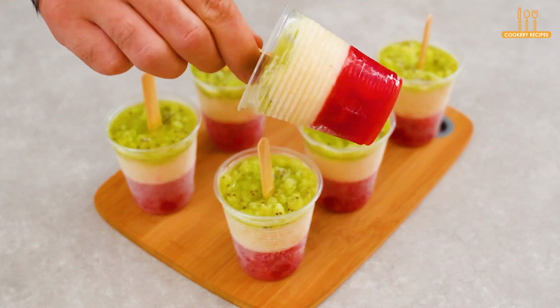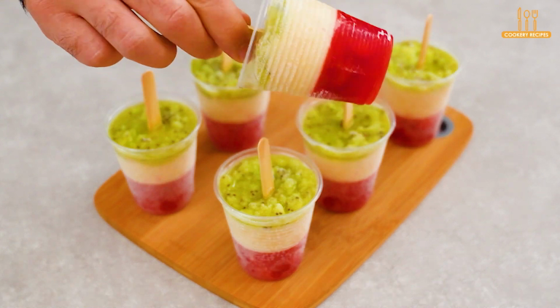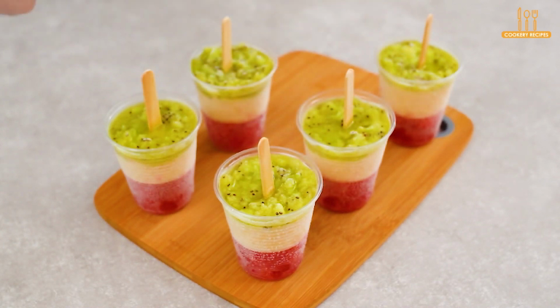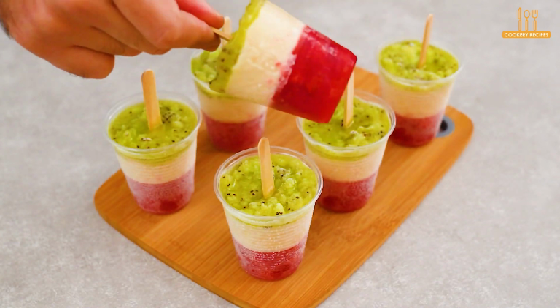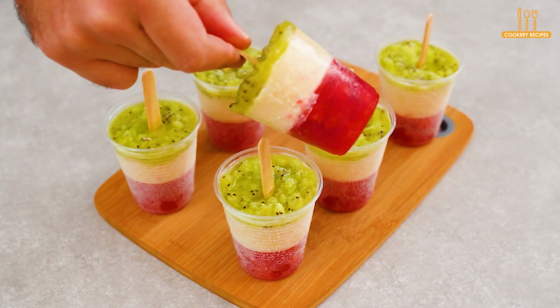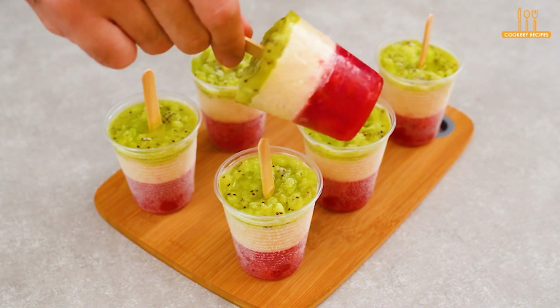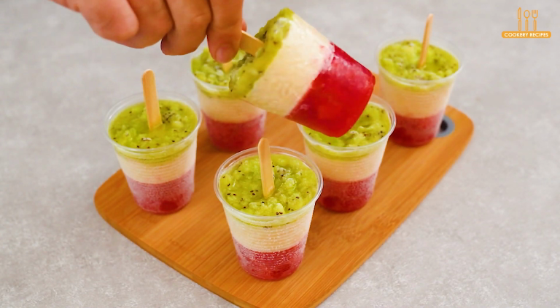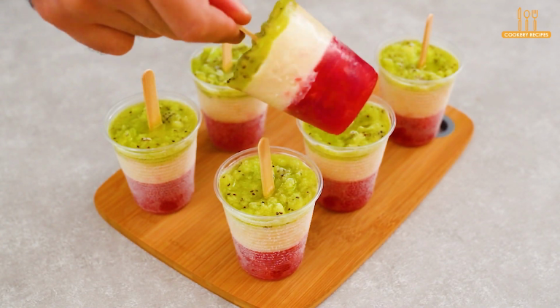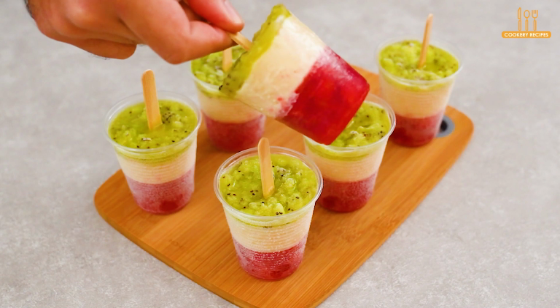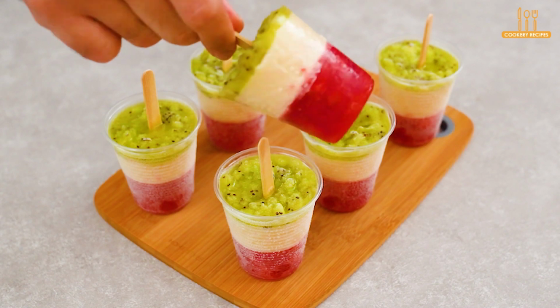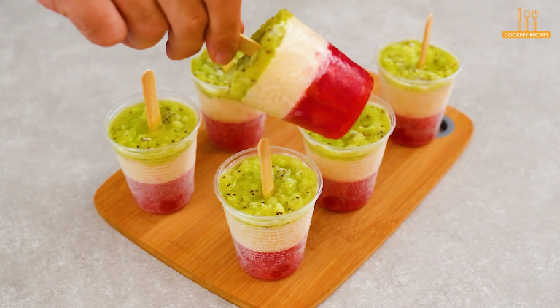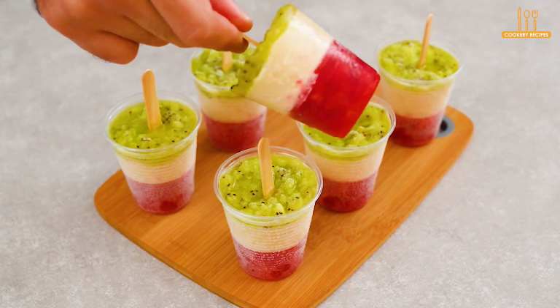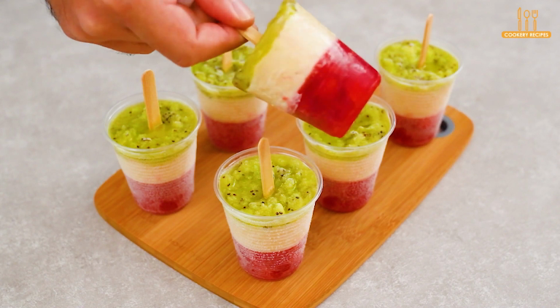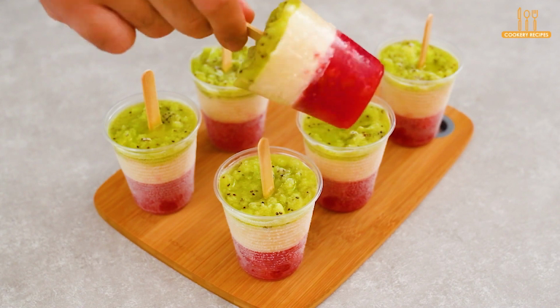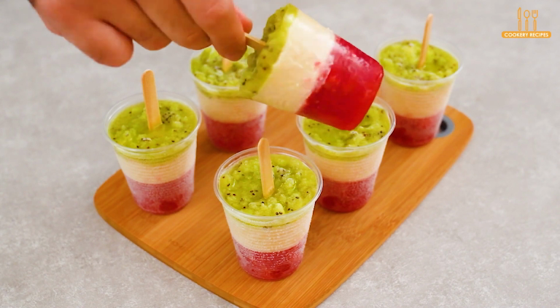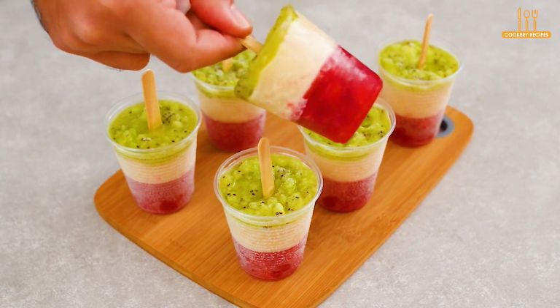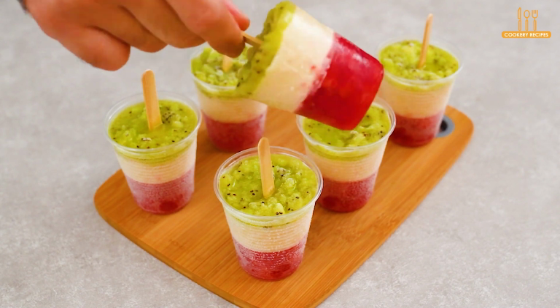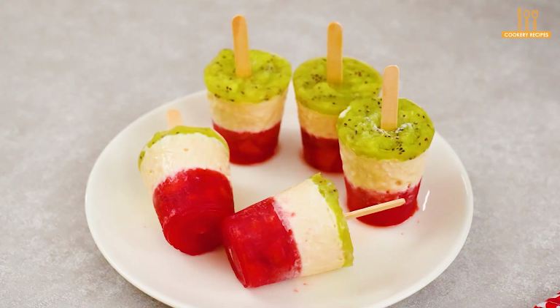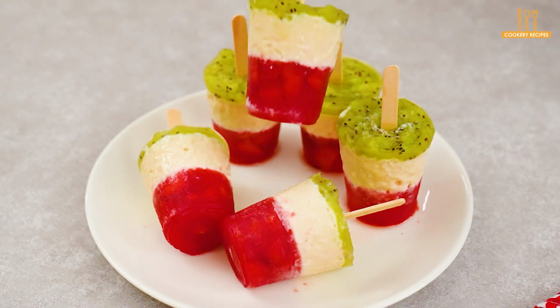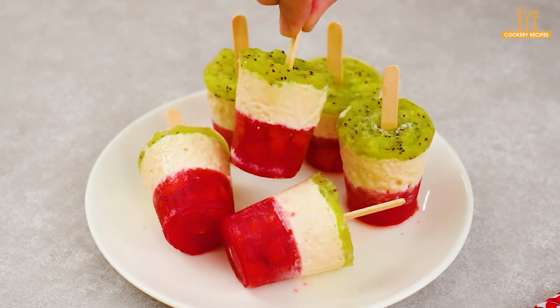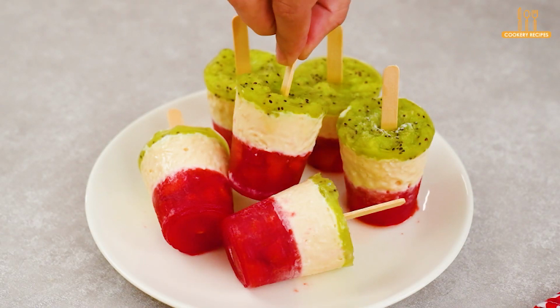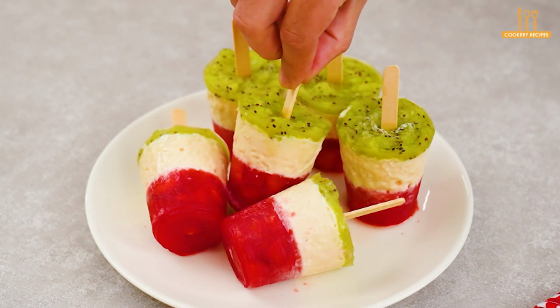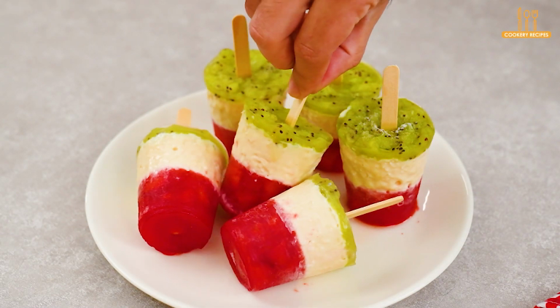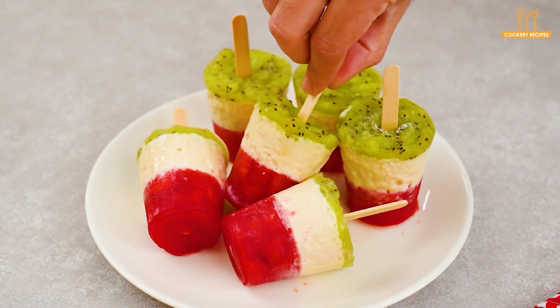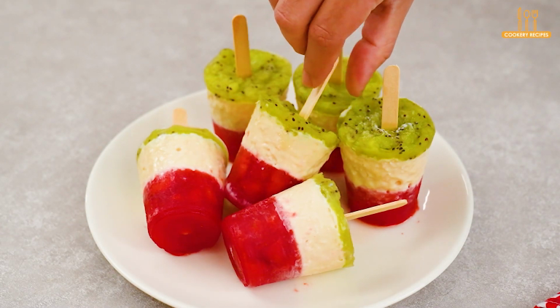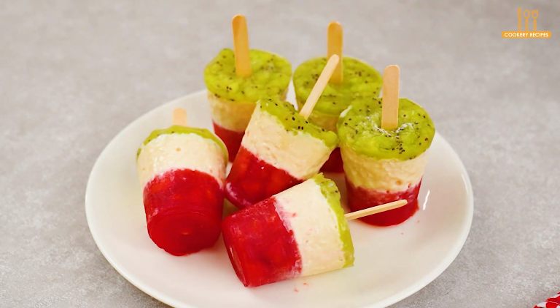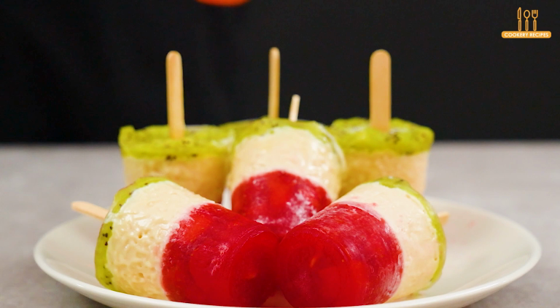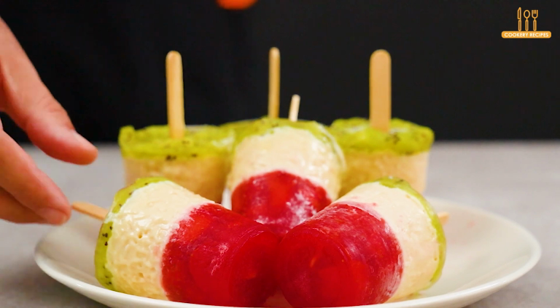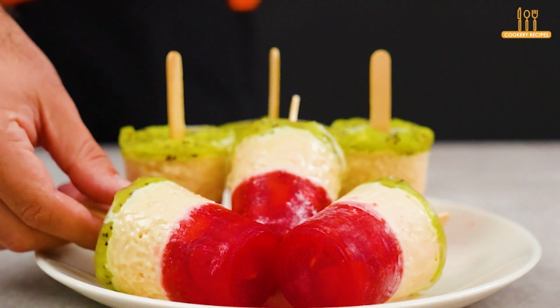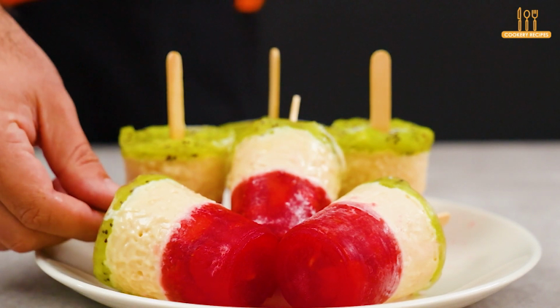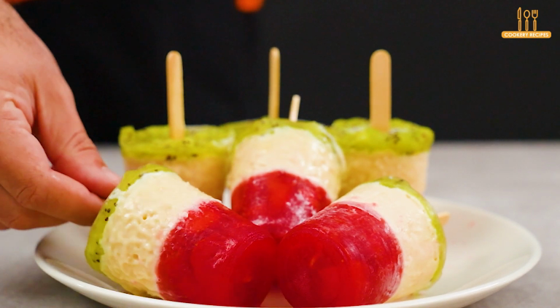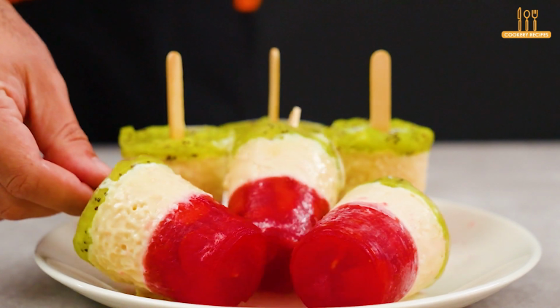Subscribe to the channel for more dessert ideas like this, and like the video so we can reach more people. We'll stop here, and see you next time.